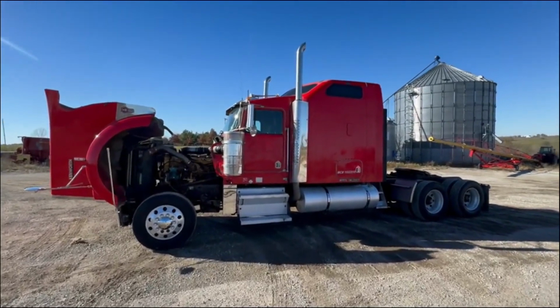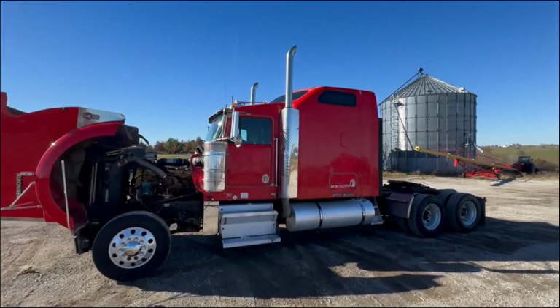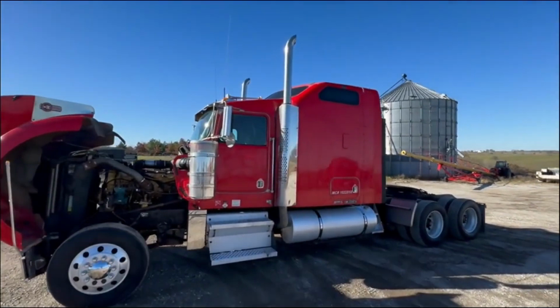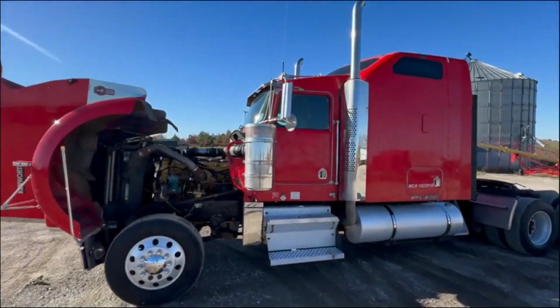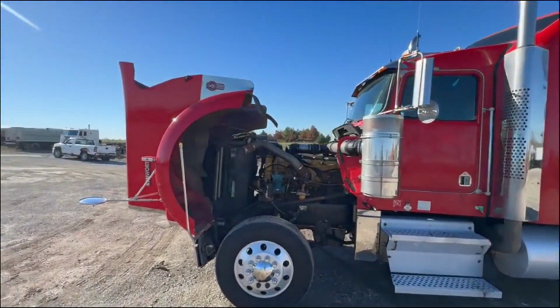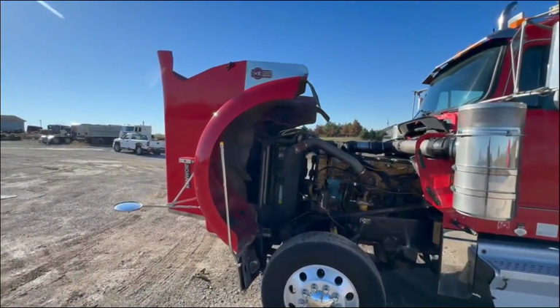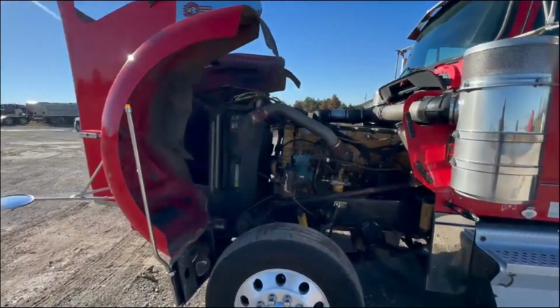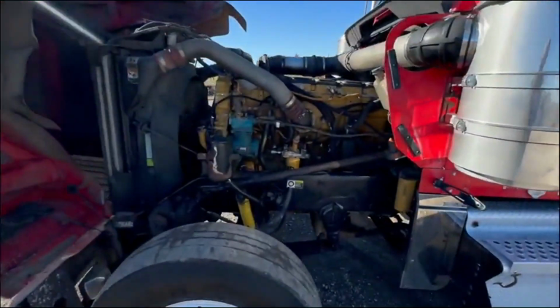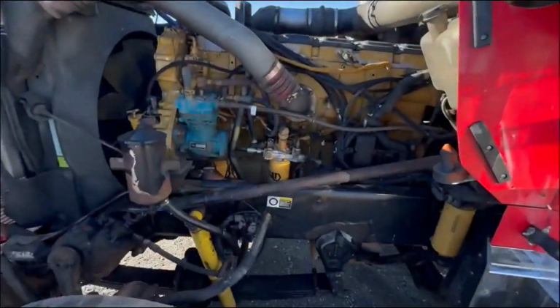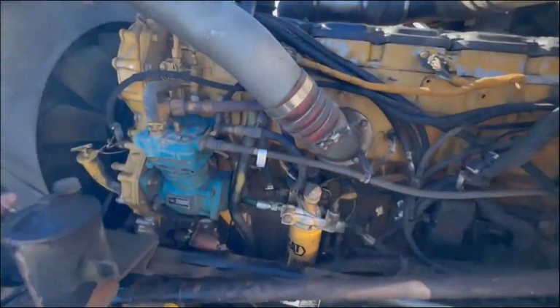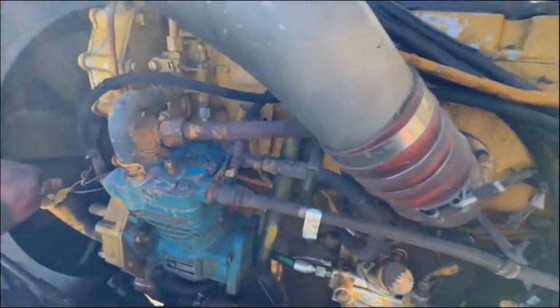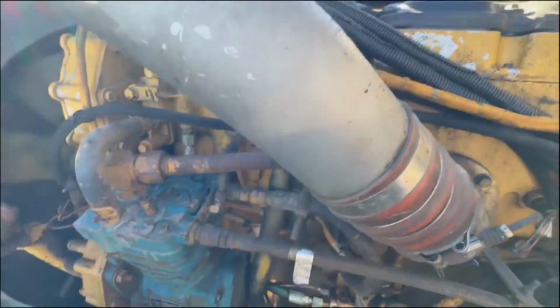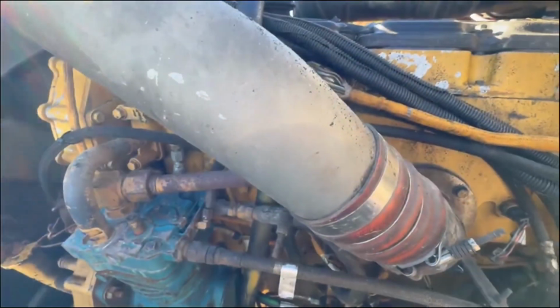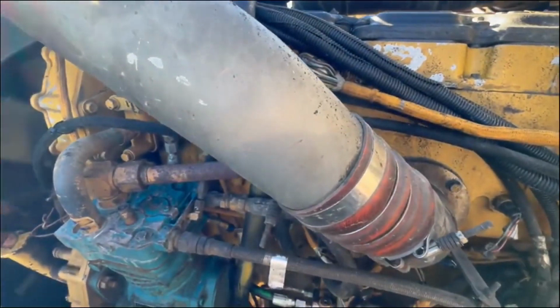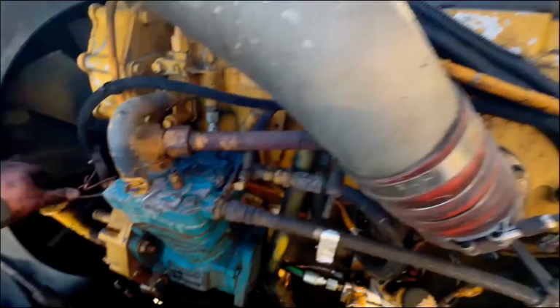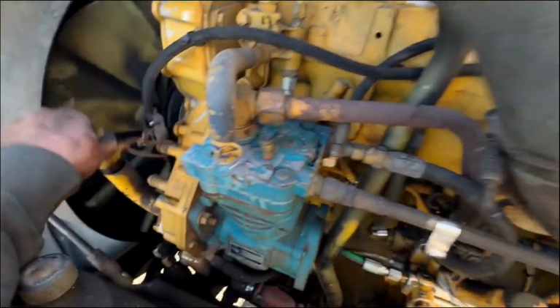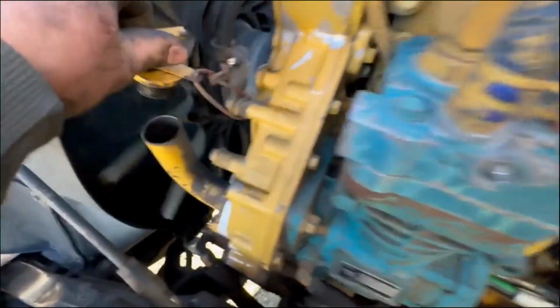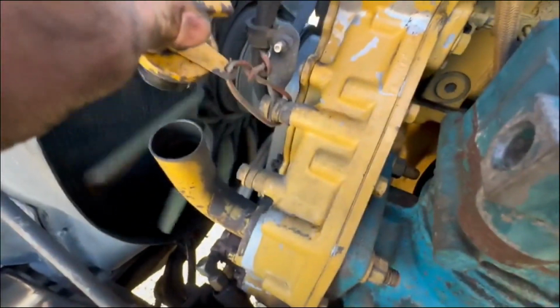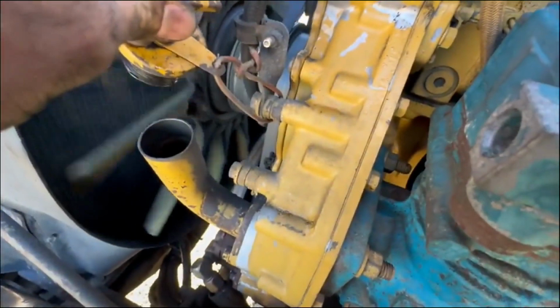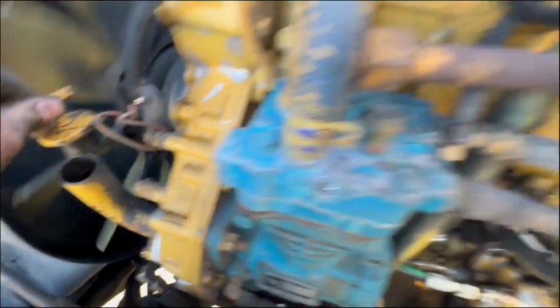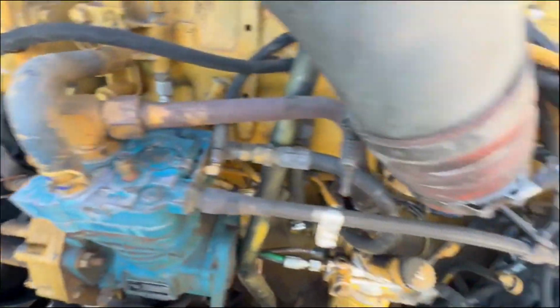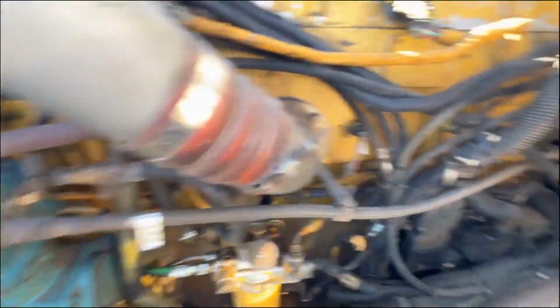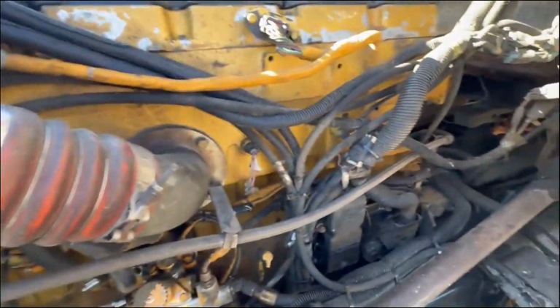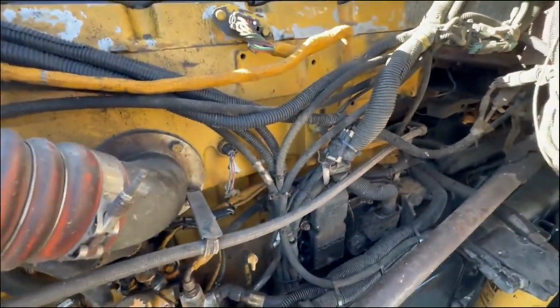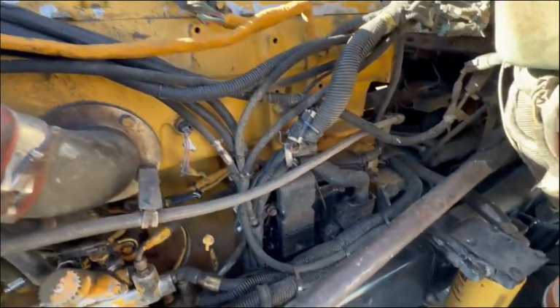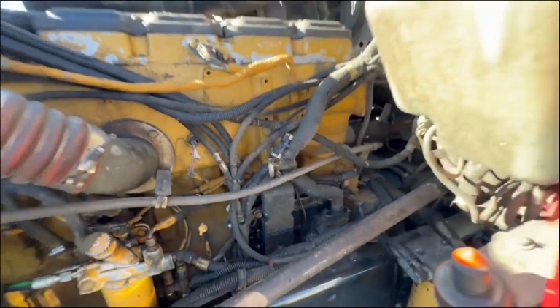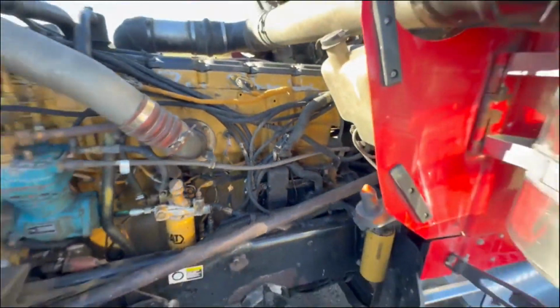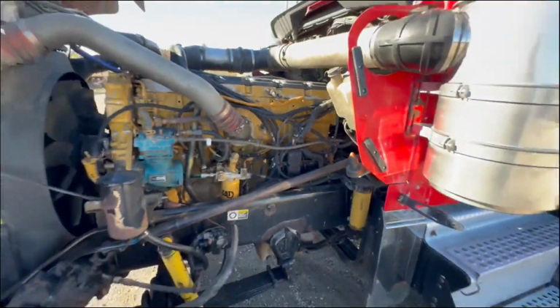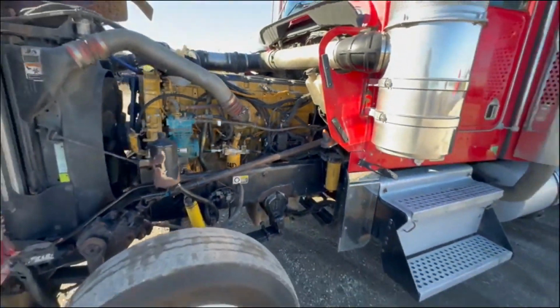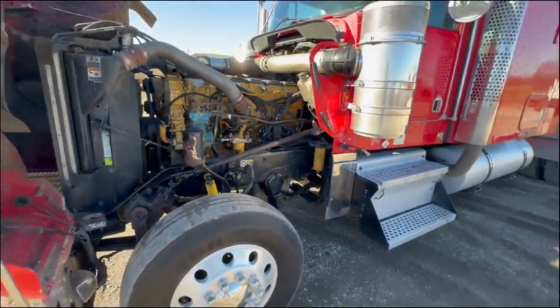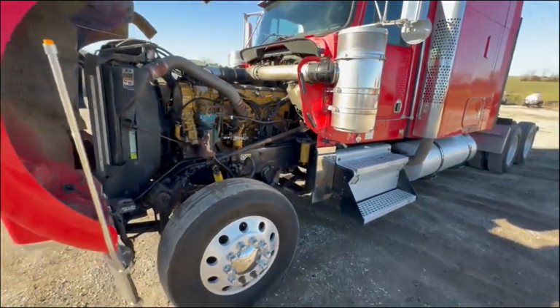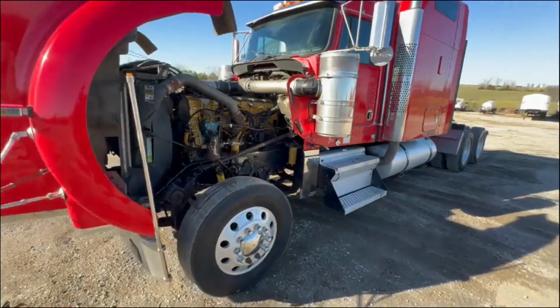Clean older truck. The engine — it's got a C15 Cat in it, twin turbo, no blow-by. Truck runs, drives, shifts just like it should.